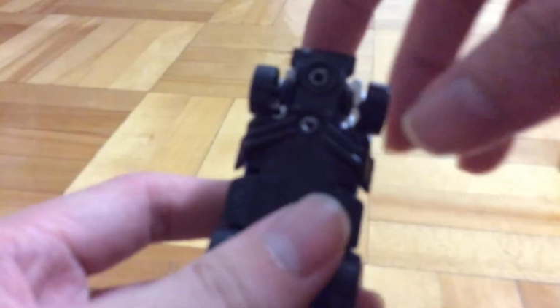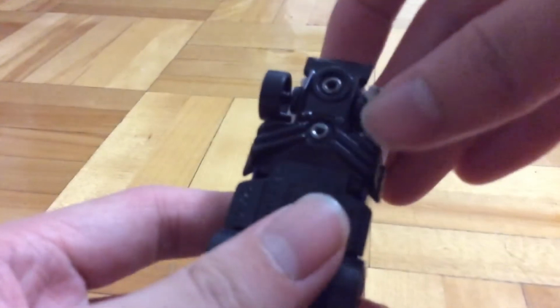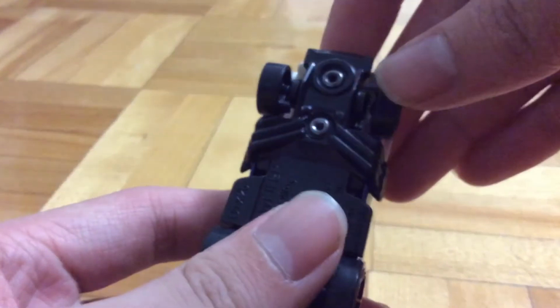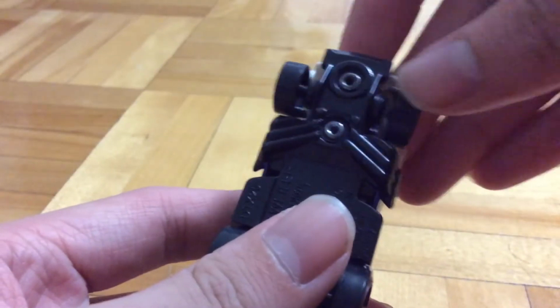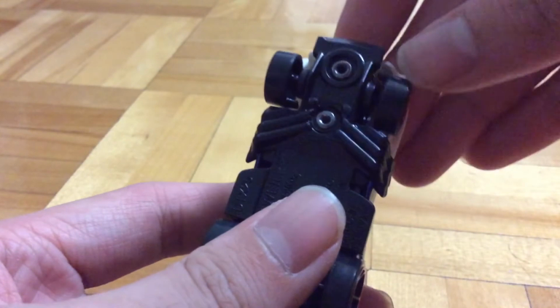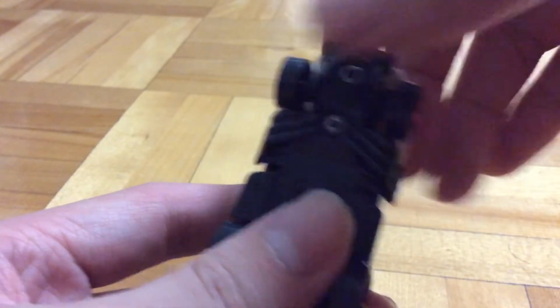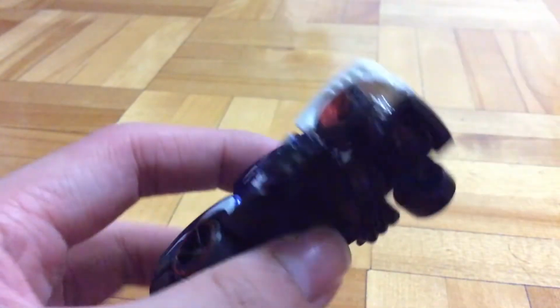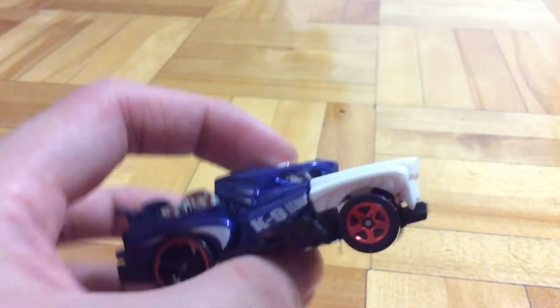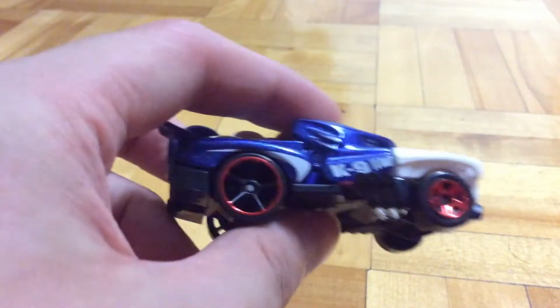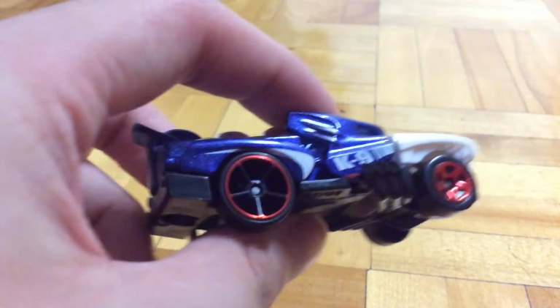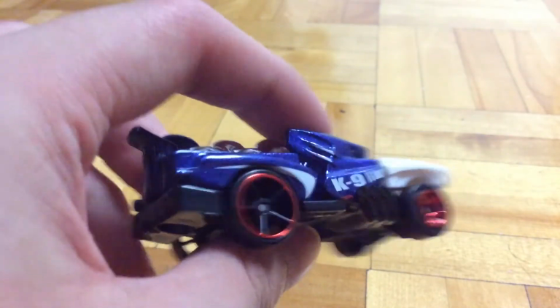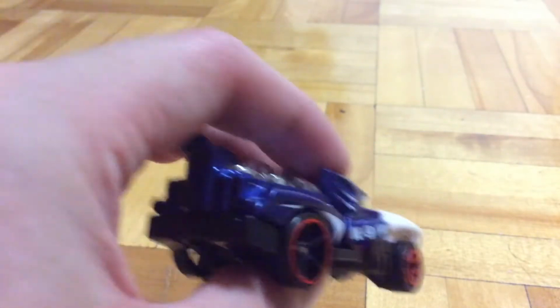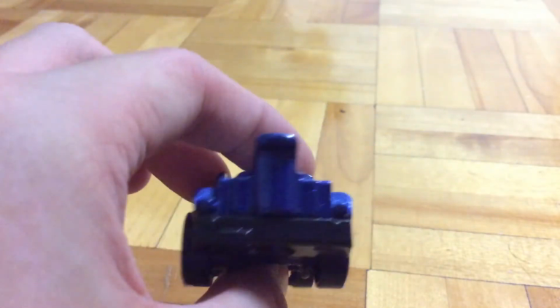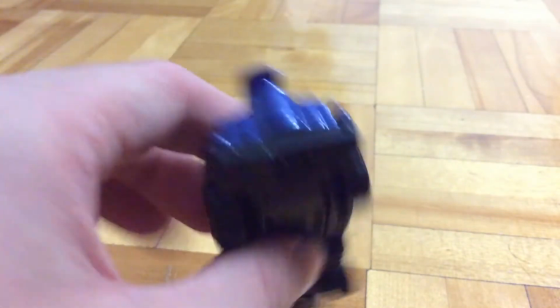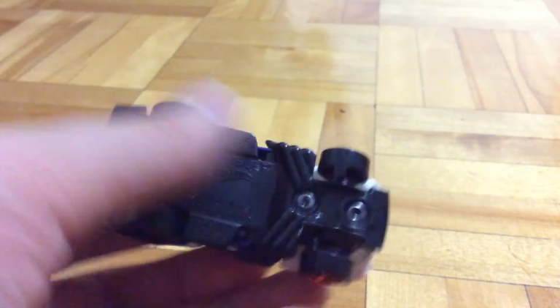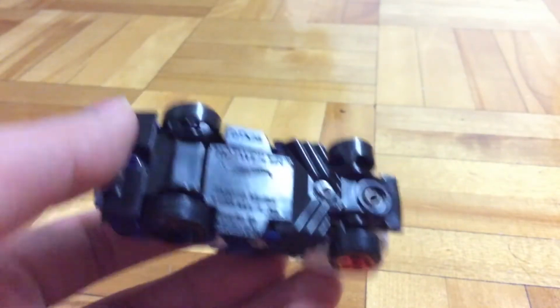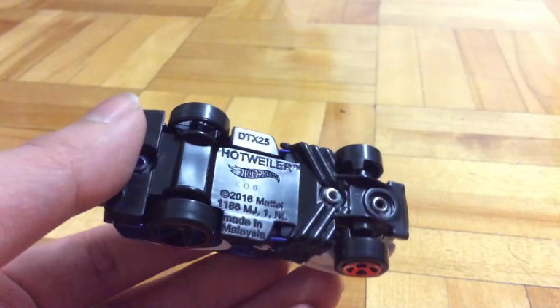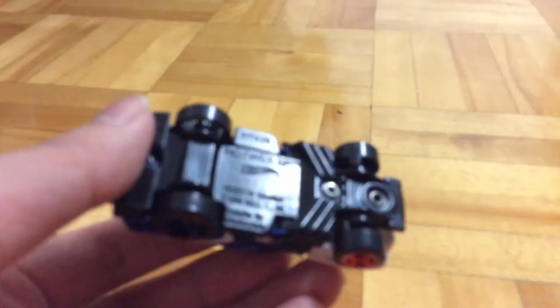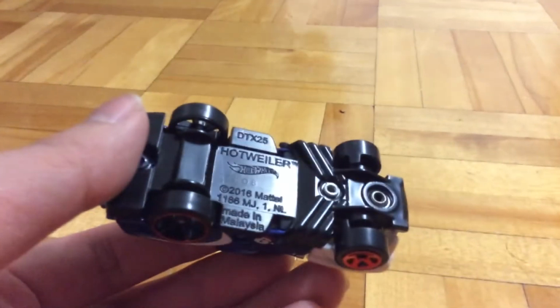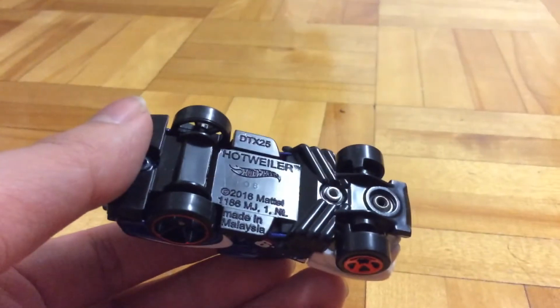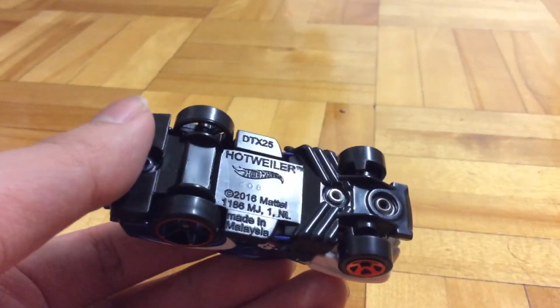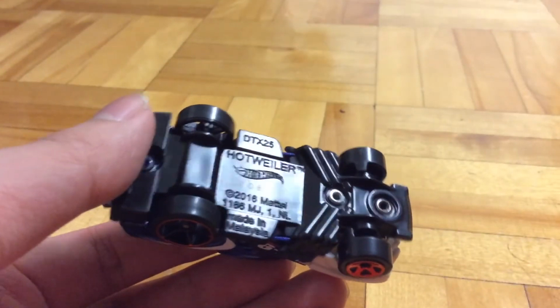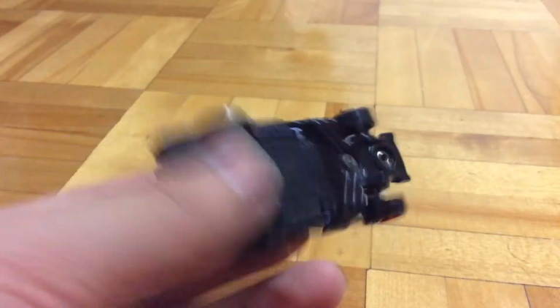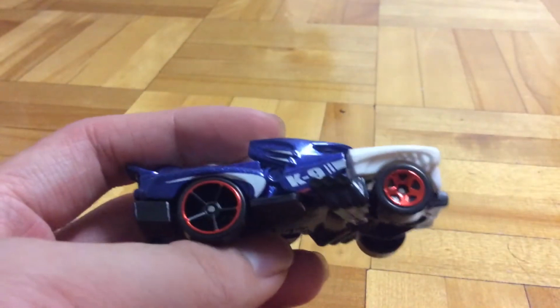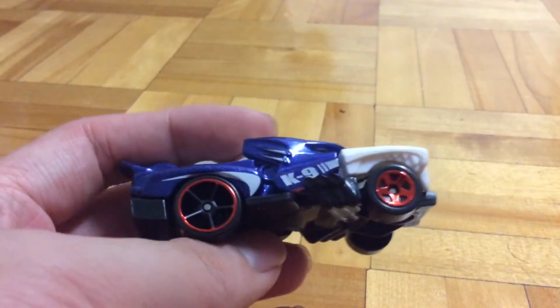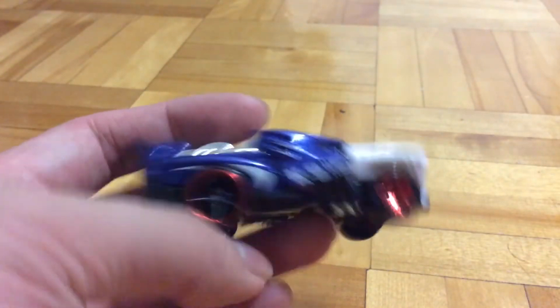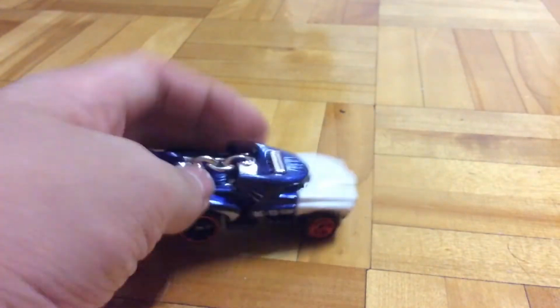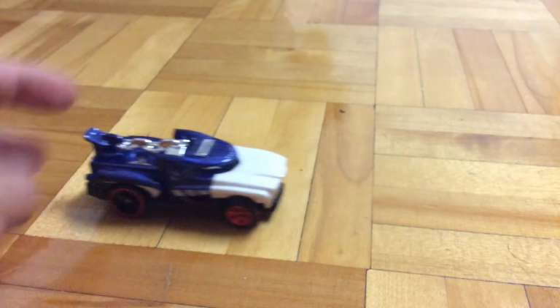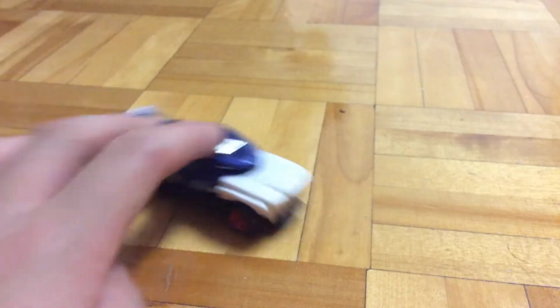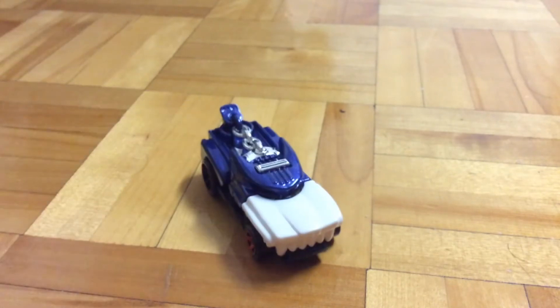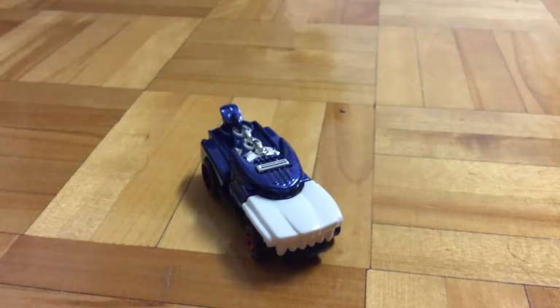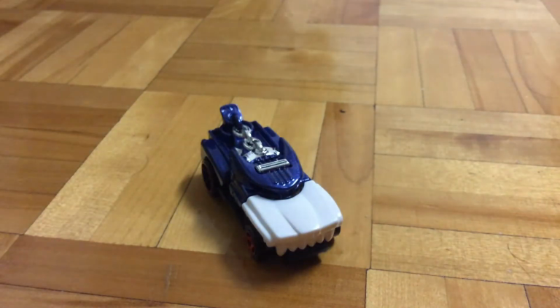I always pick up cars with moving features like these. Here's the base — plastic. It has those red wheels, and it just looks like a dog overall.